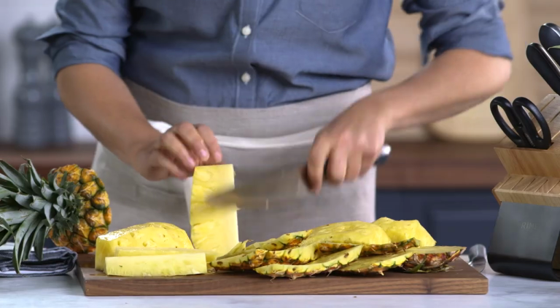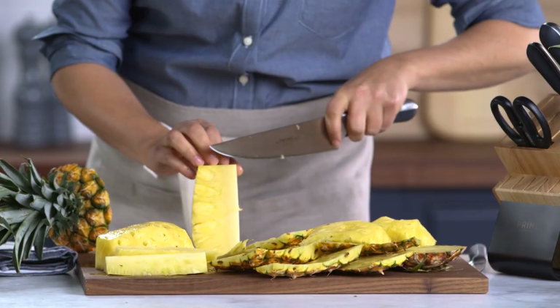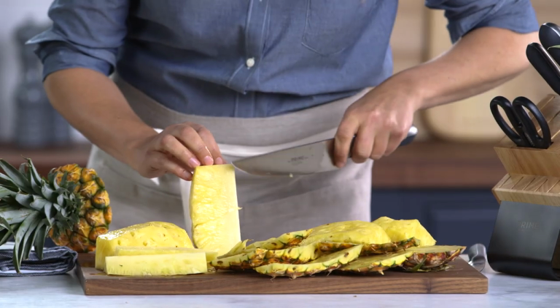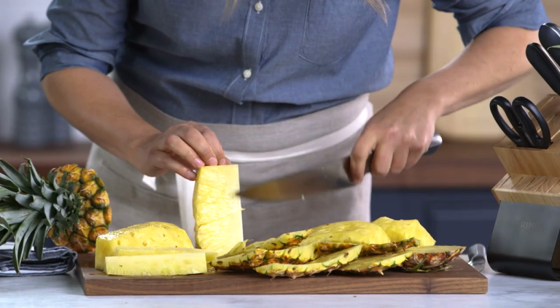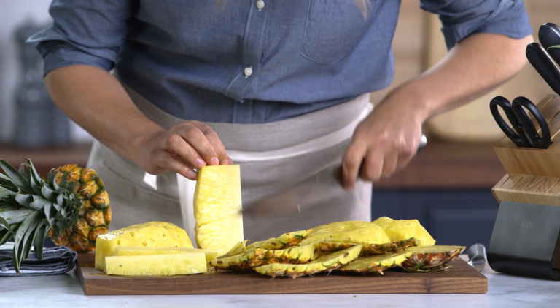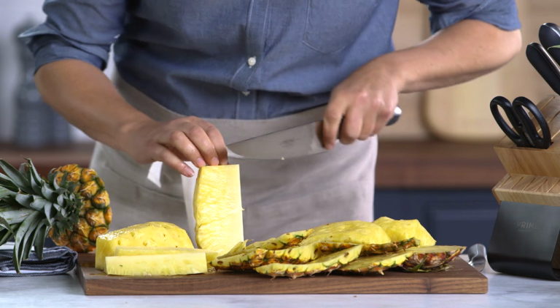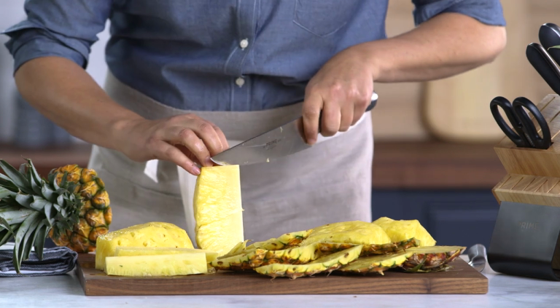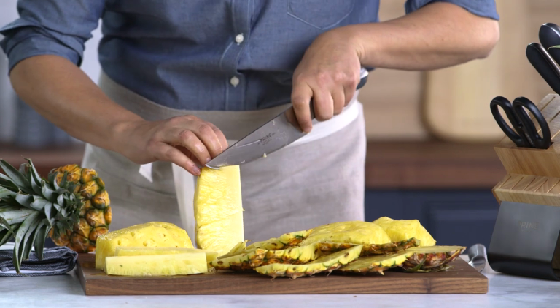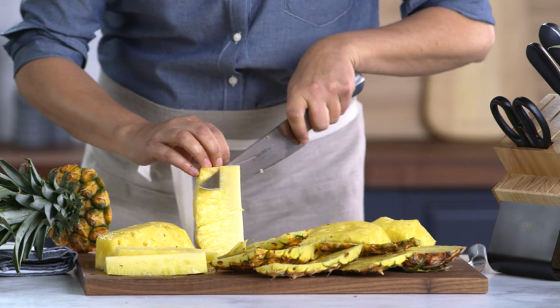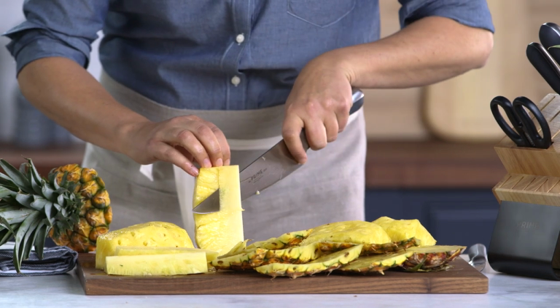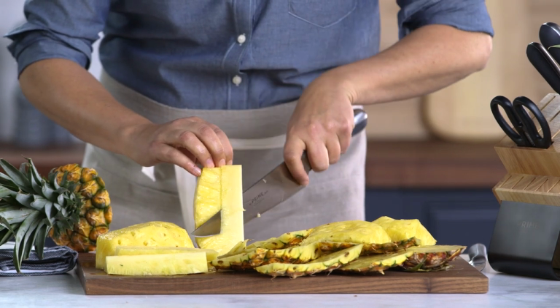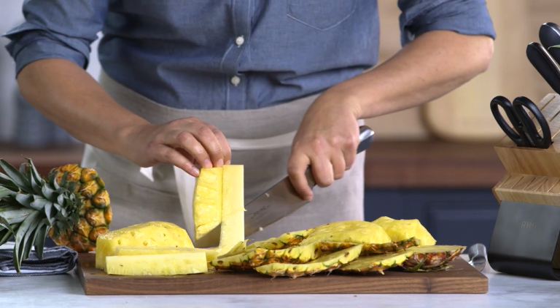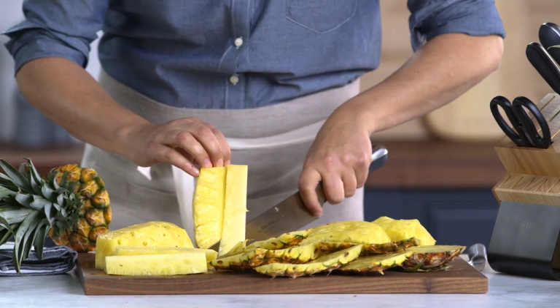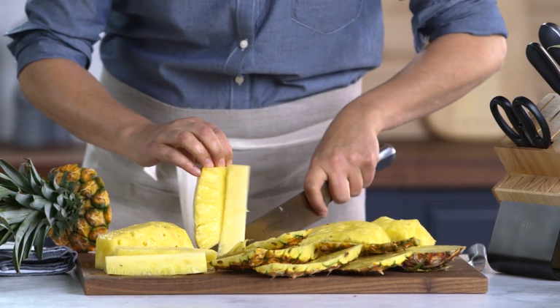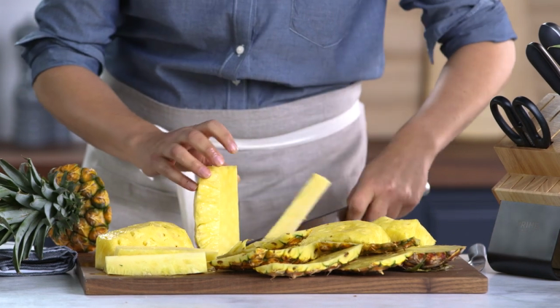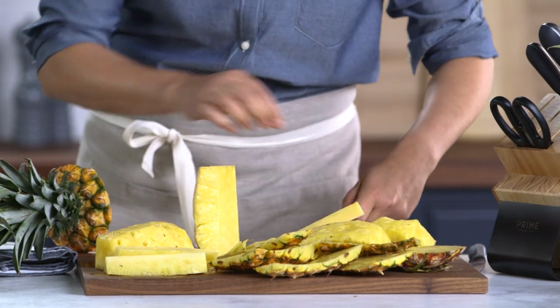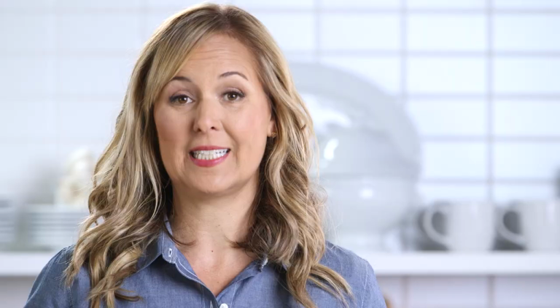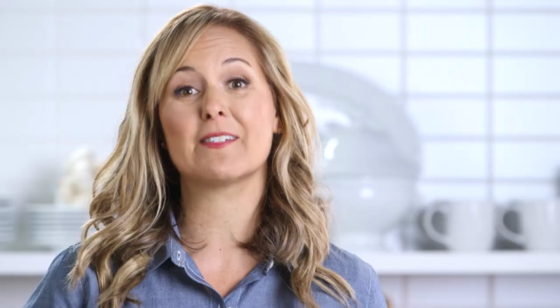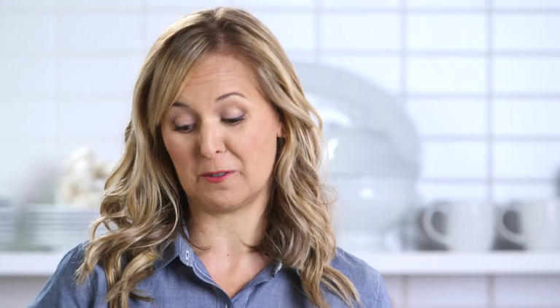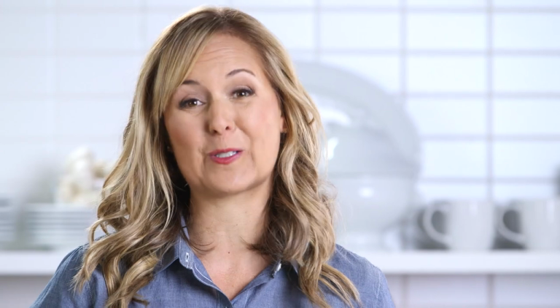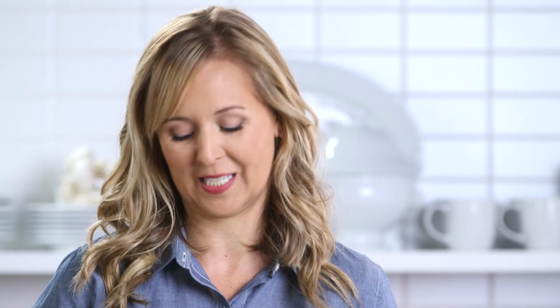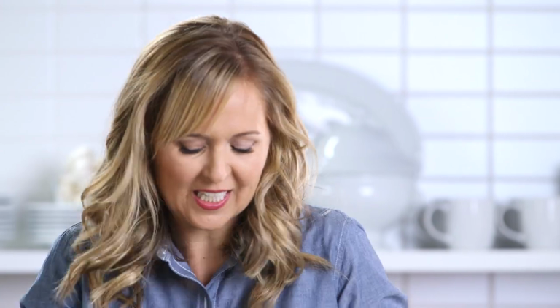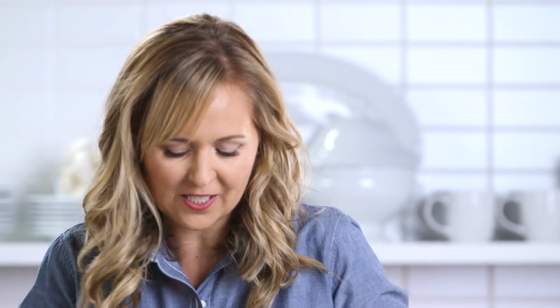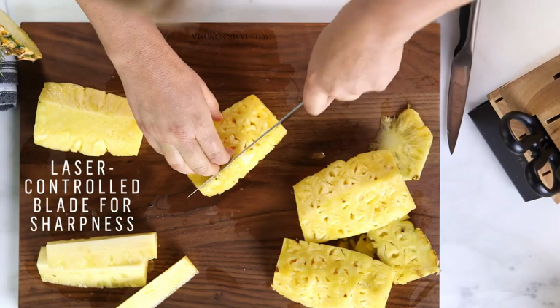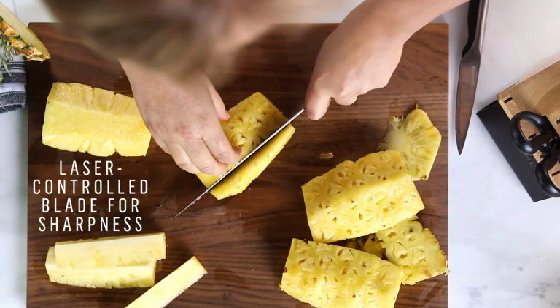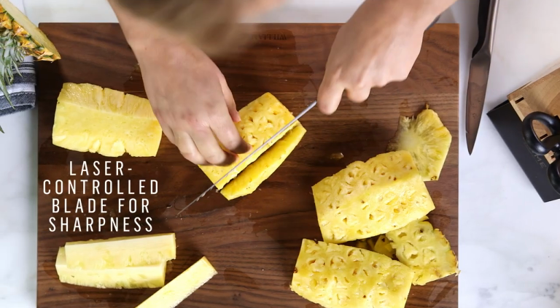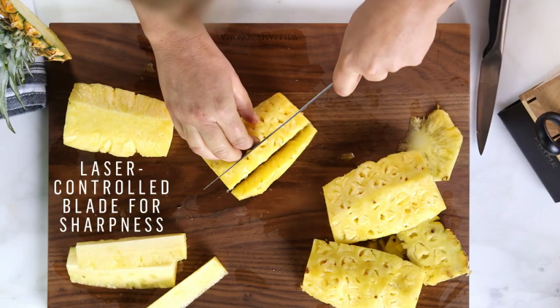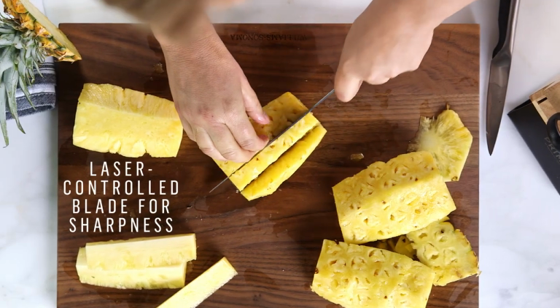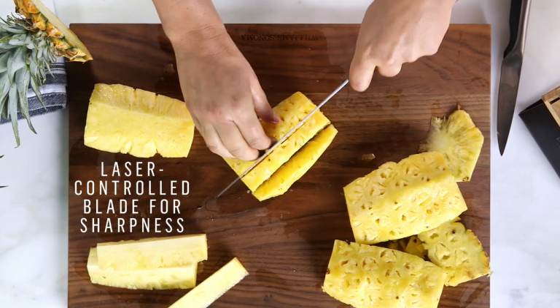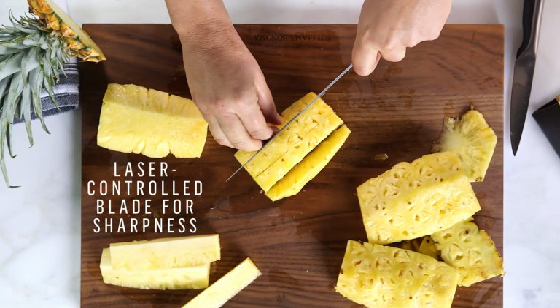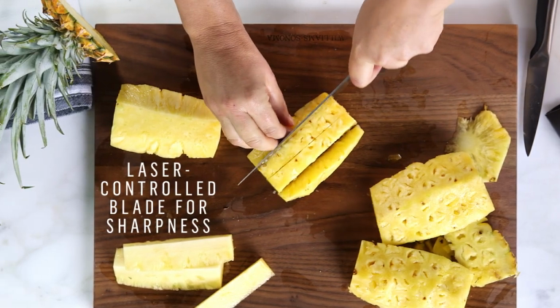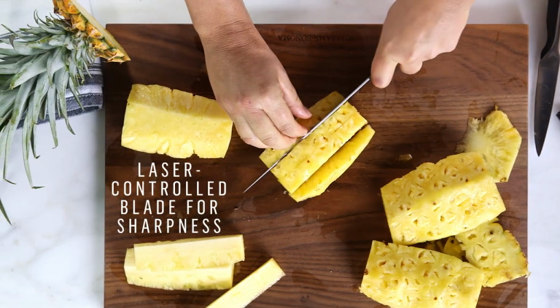Can you see this tougher part where the core is? I'm just gonna cut that out right like that. Now I have a stable flat surface again and I can dice it or cut it any way I like. I'm just gonna cut it into big chunks.